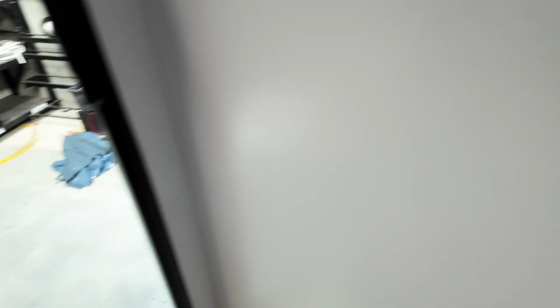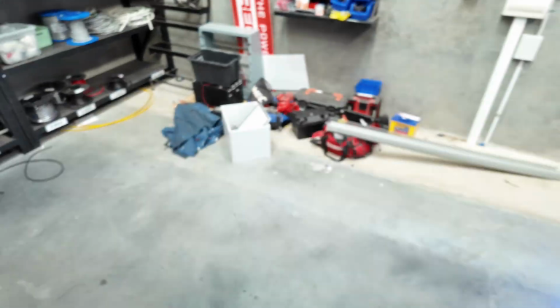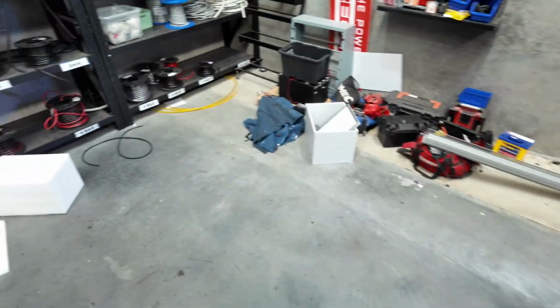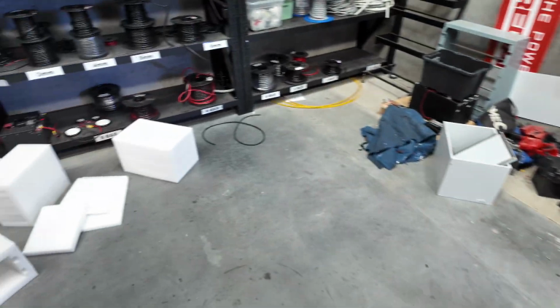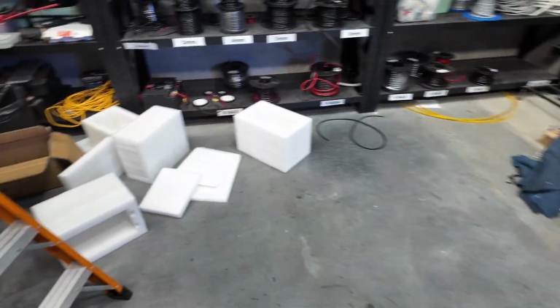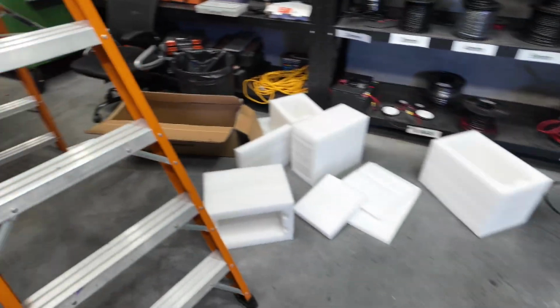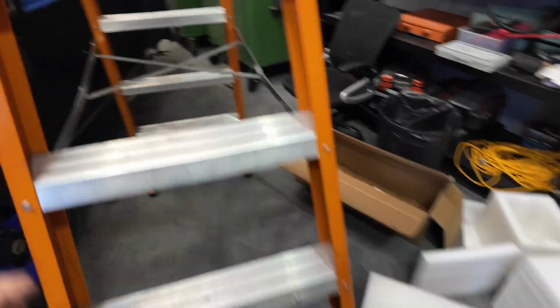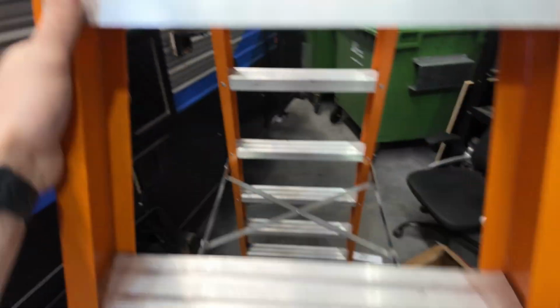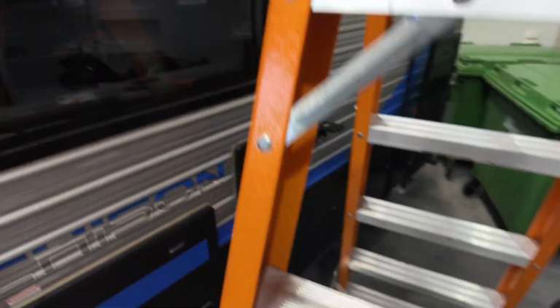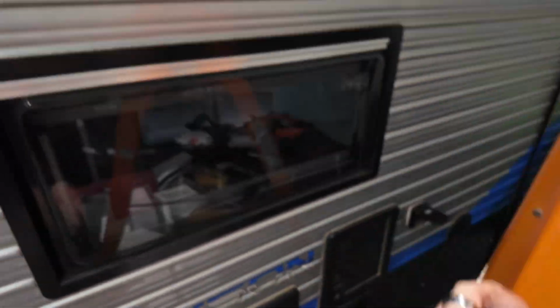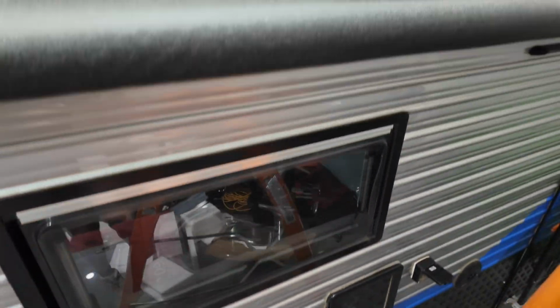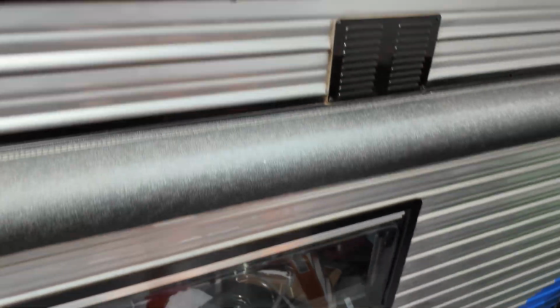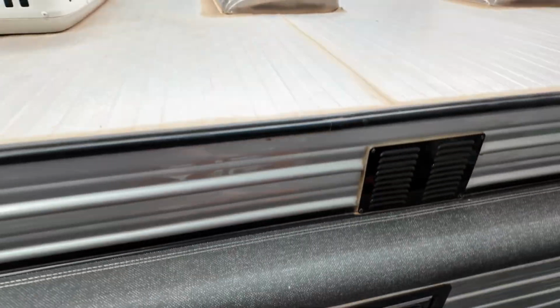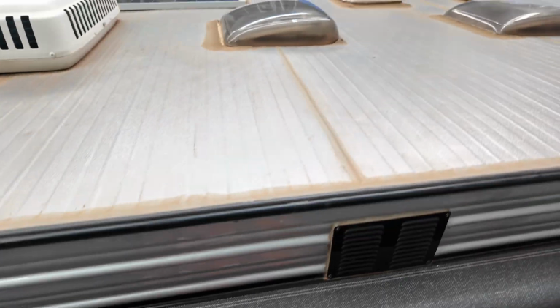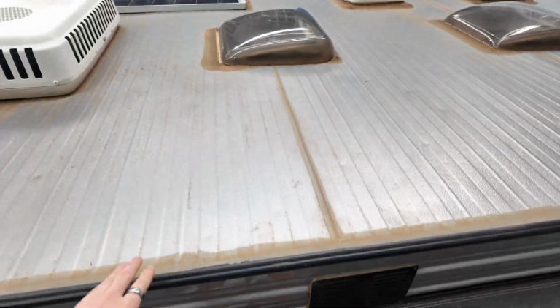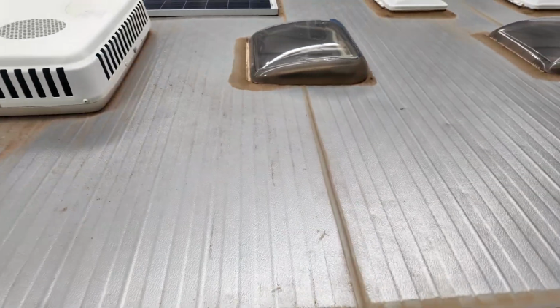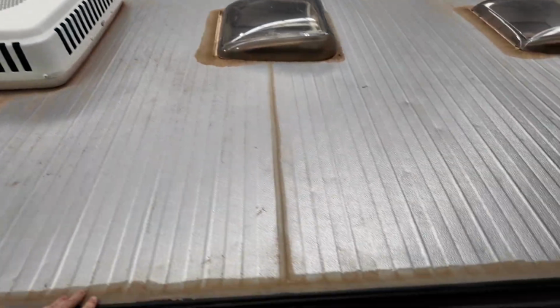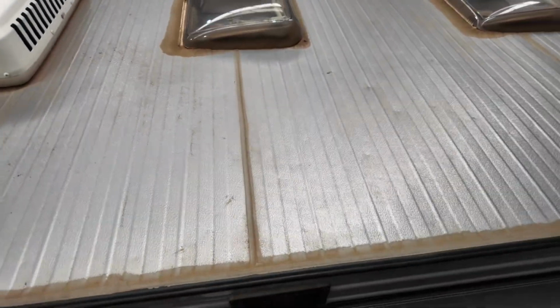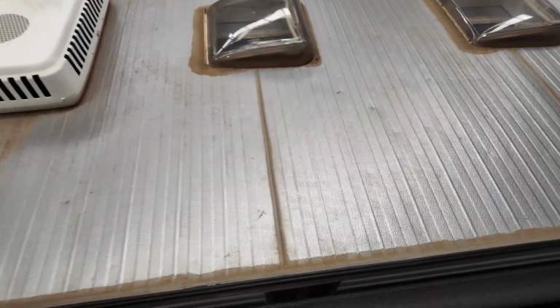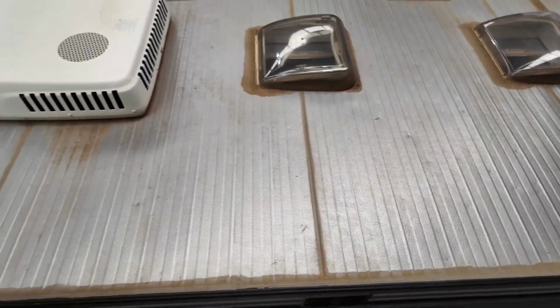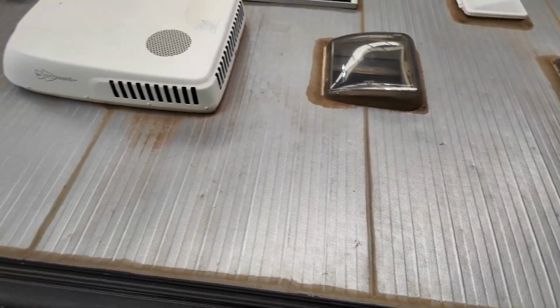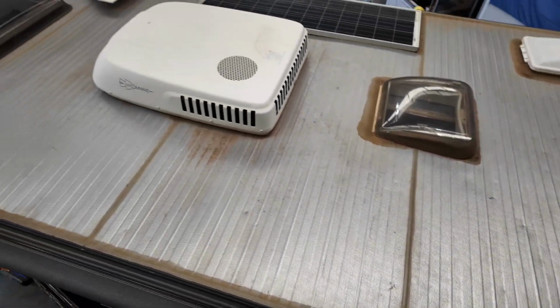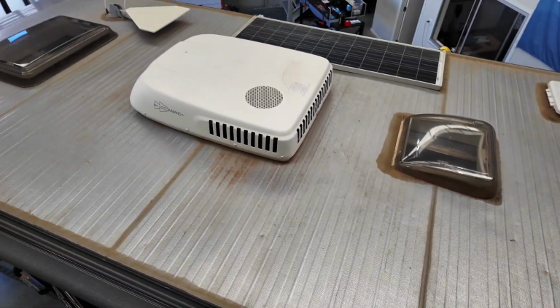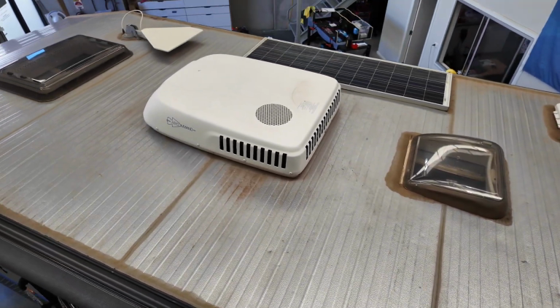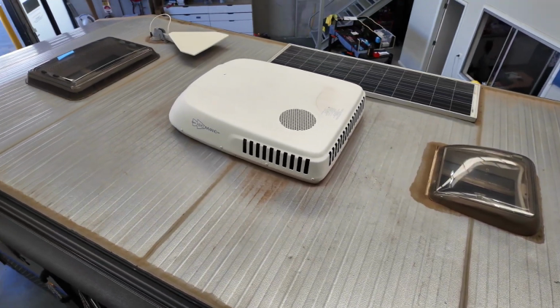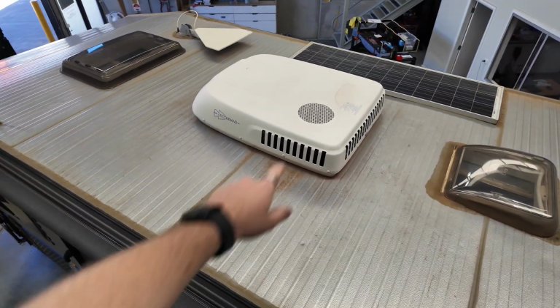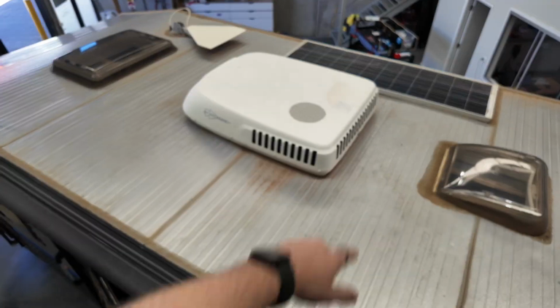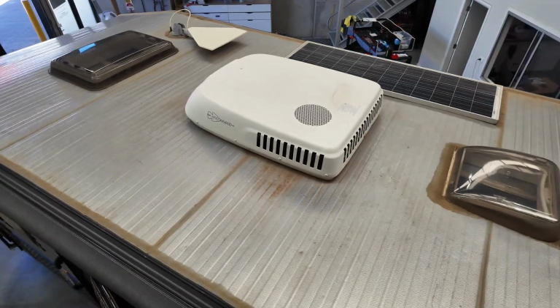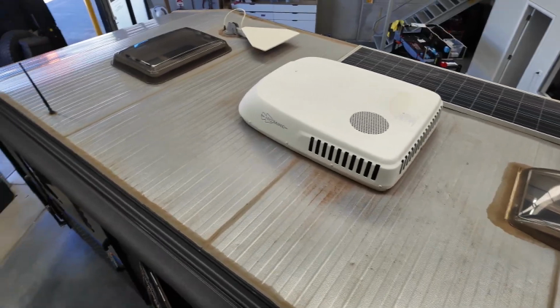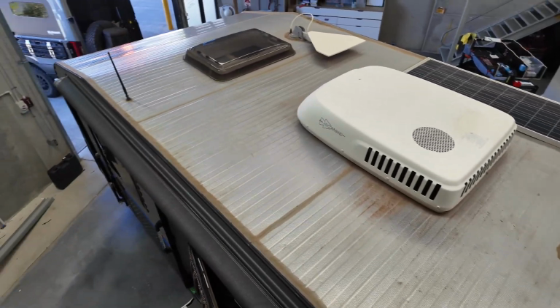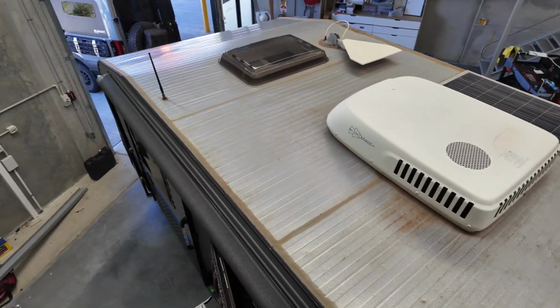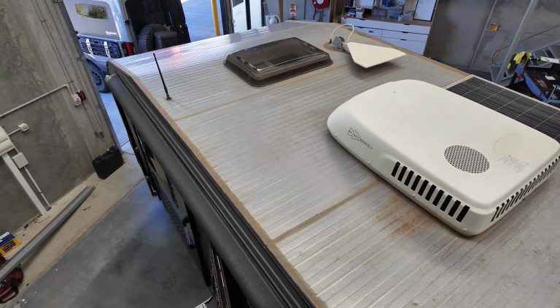I'll show you the roof very quickly. It's a very clean roof. It's been well looked after, this van, but it's just got the very slim single panel over there.